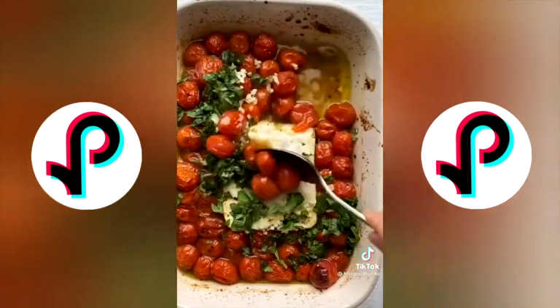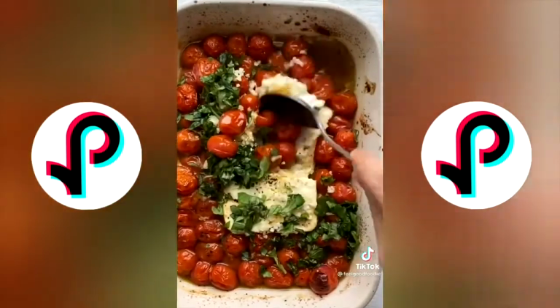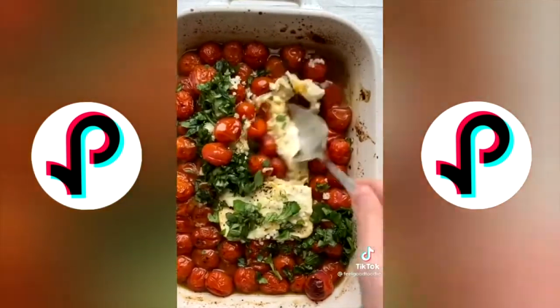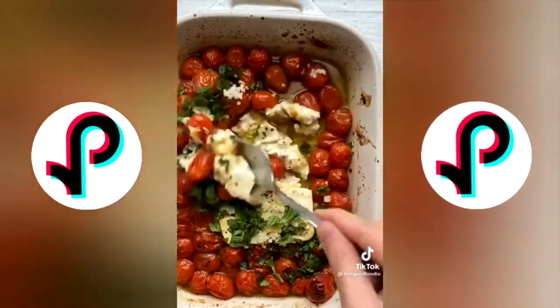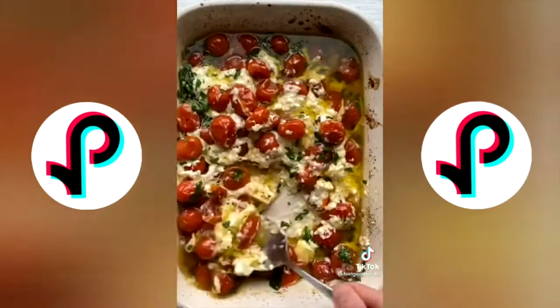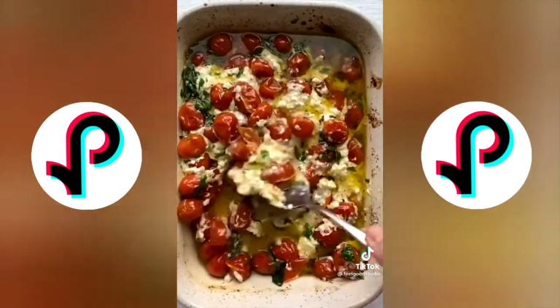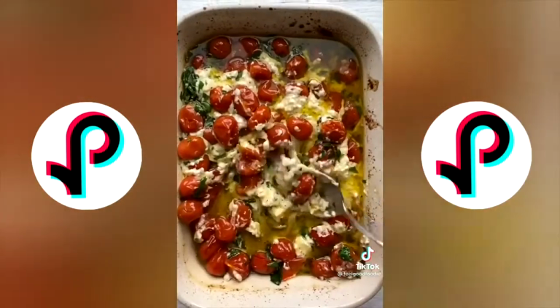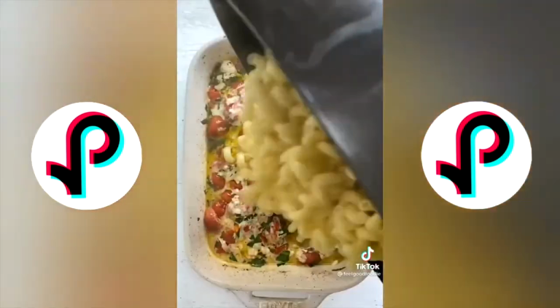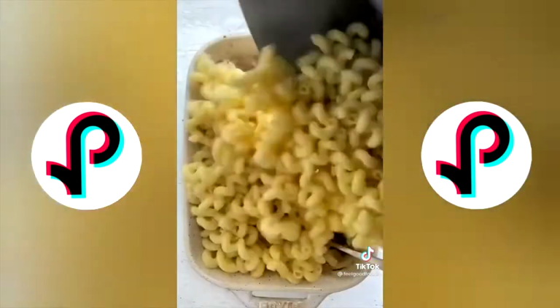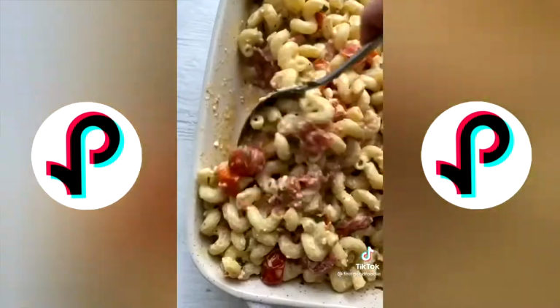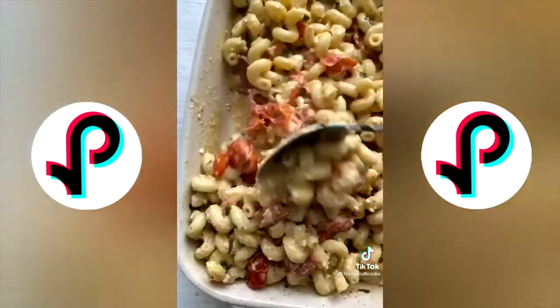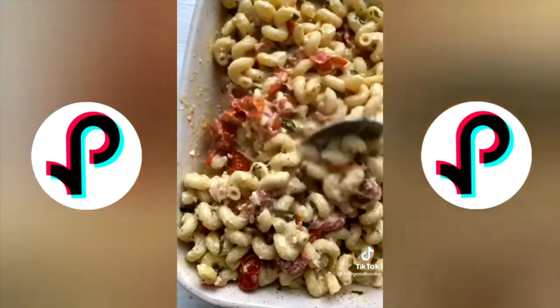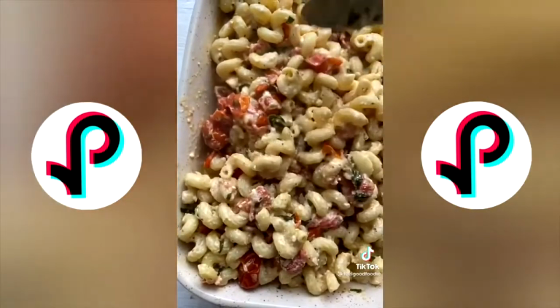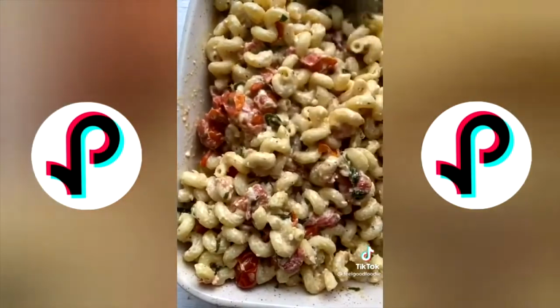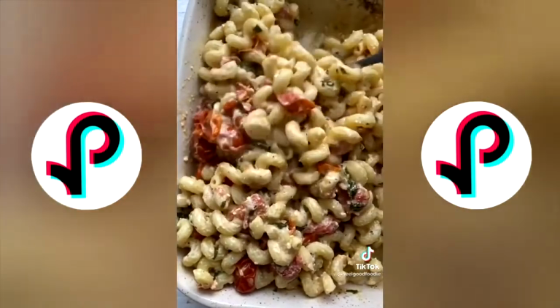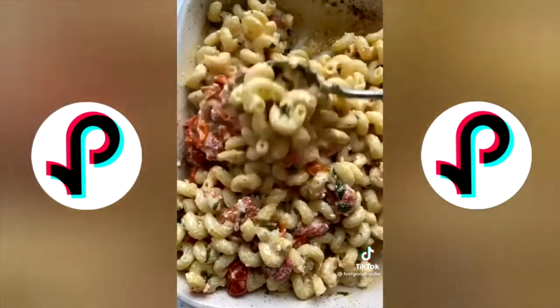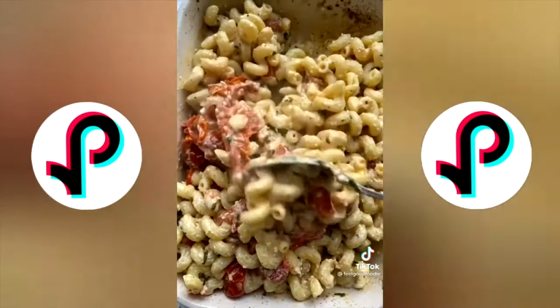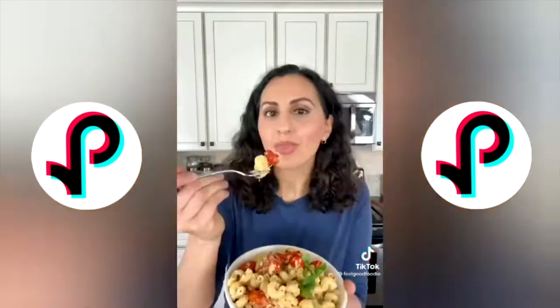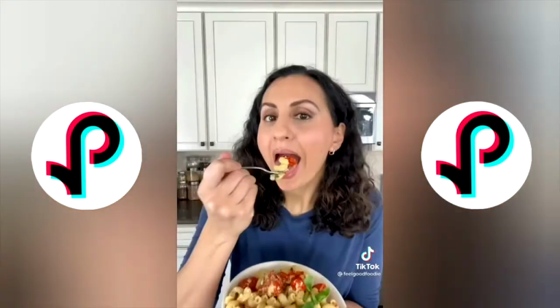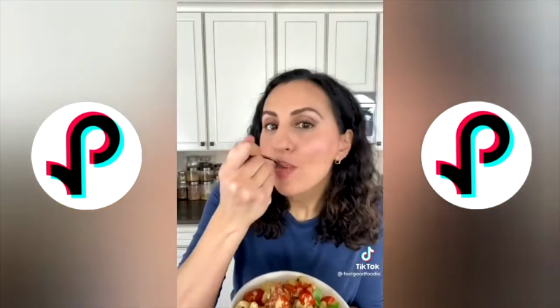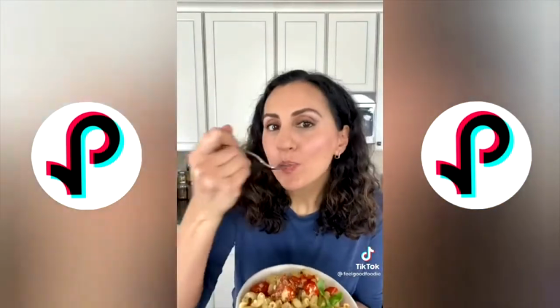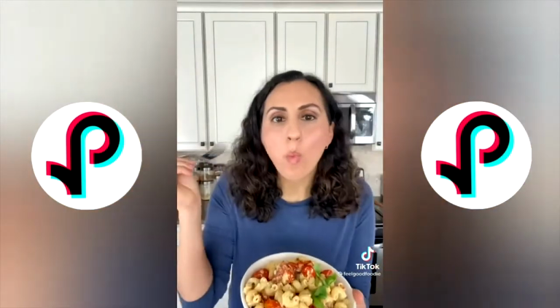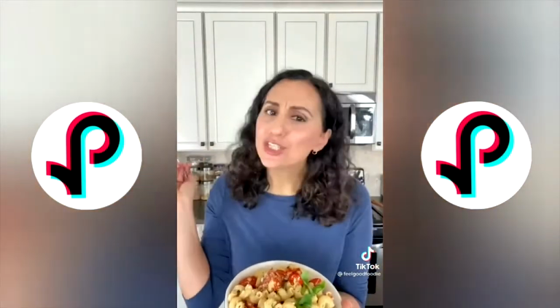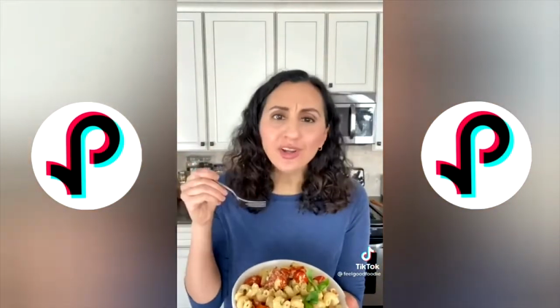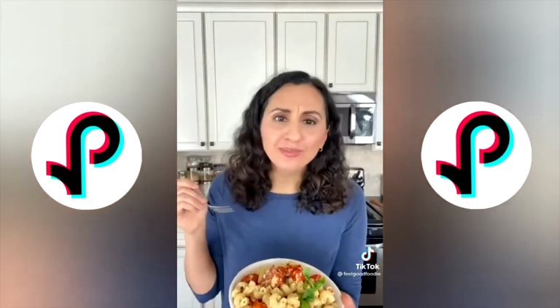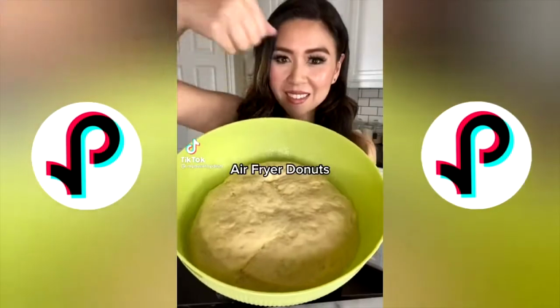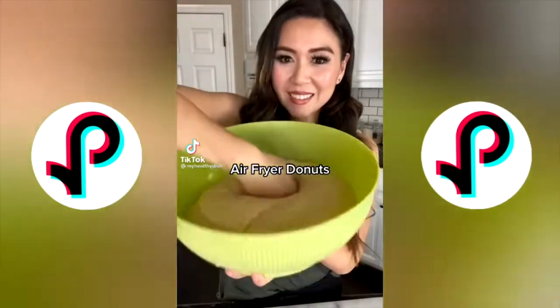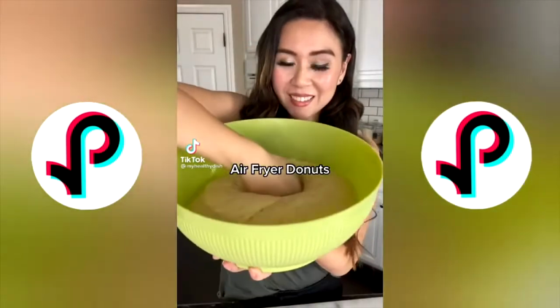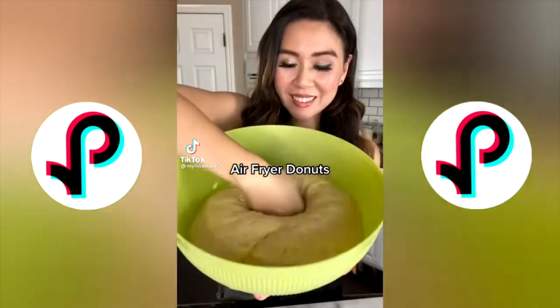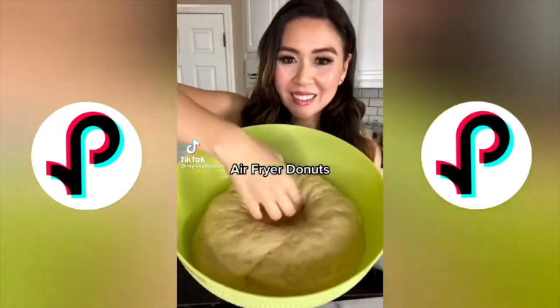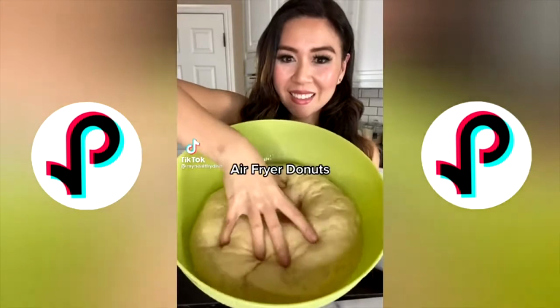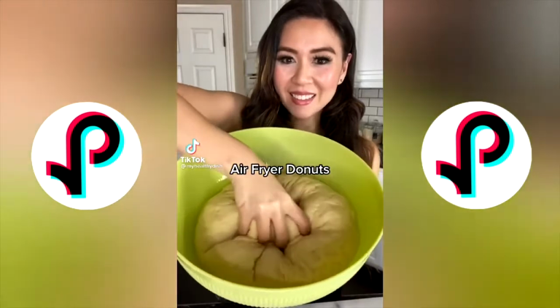Then add some cooked pasta right on top and give everything a good mix once again. Time for the taste test — so good!